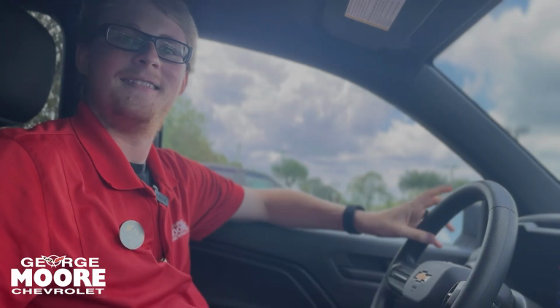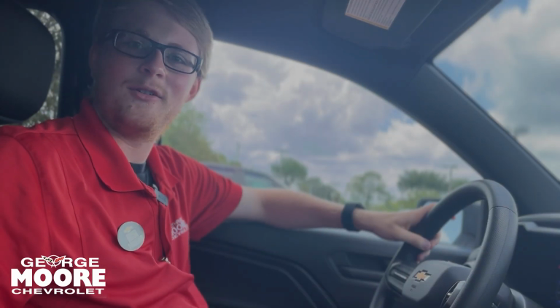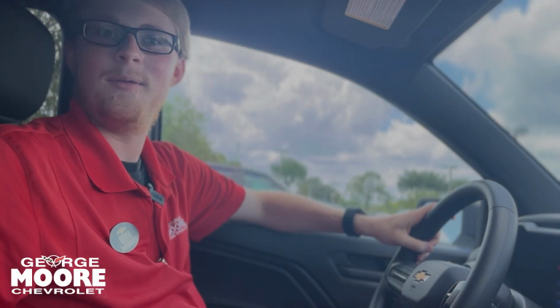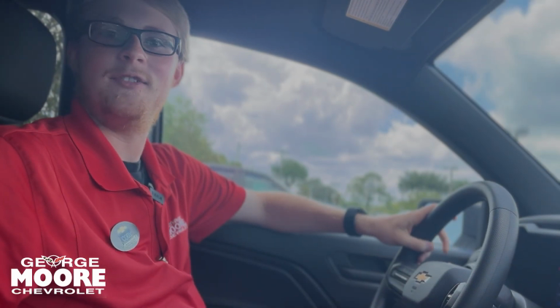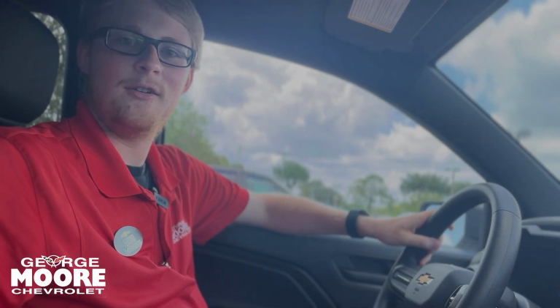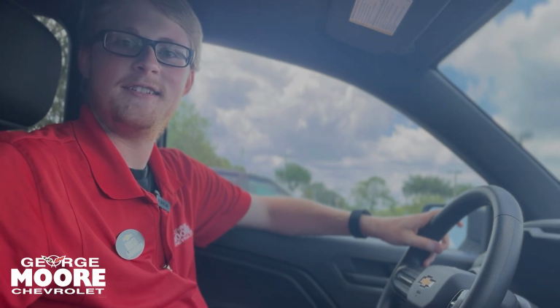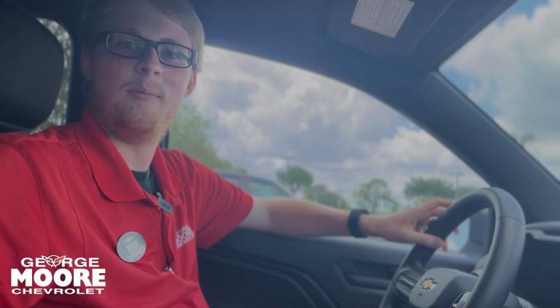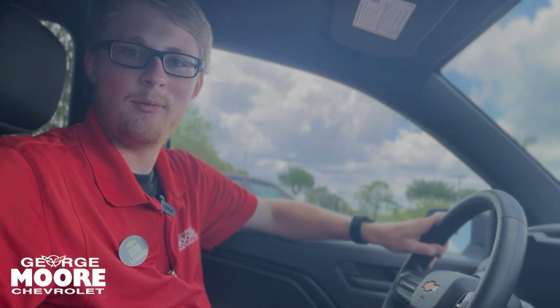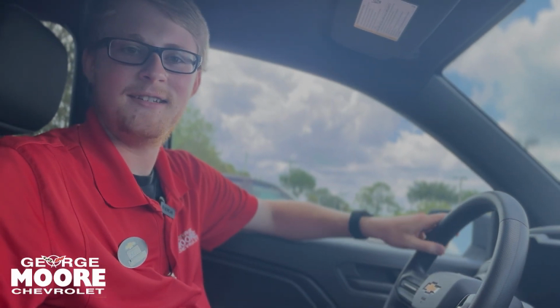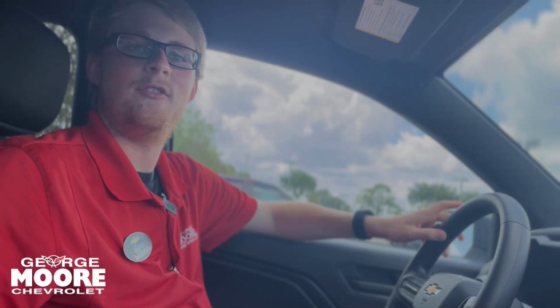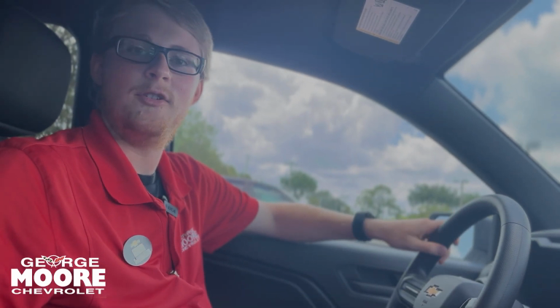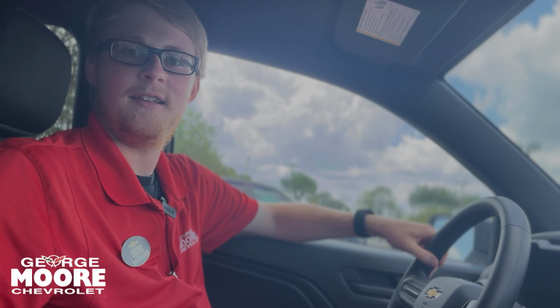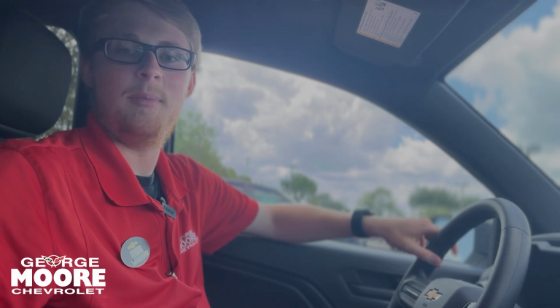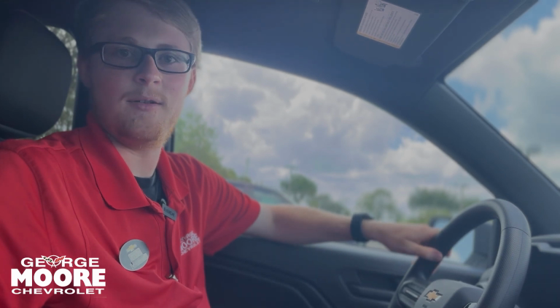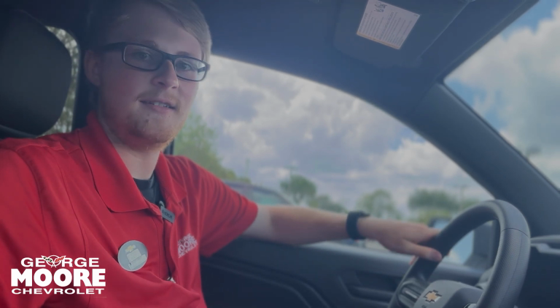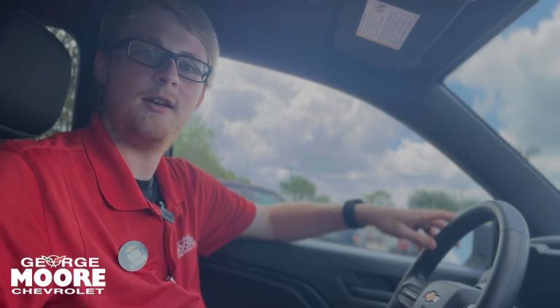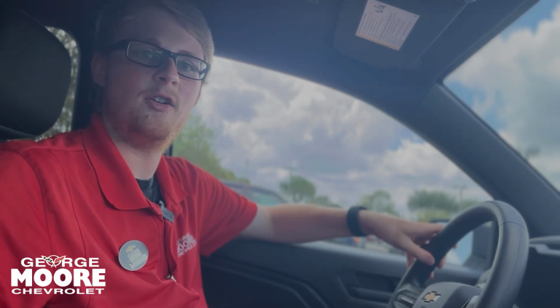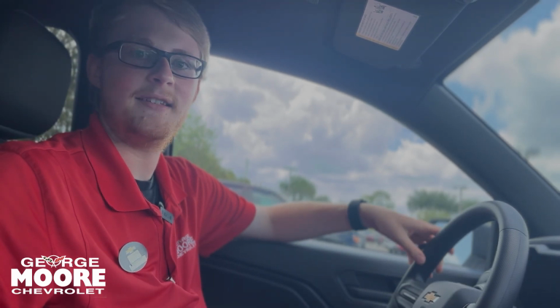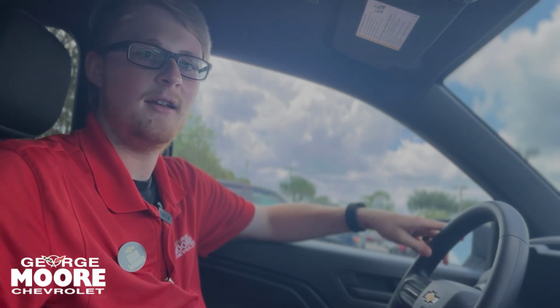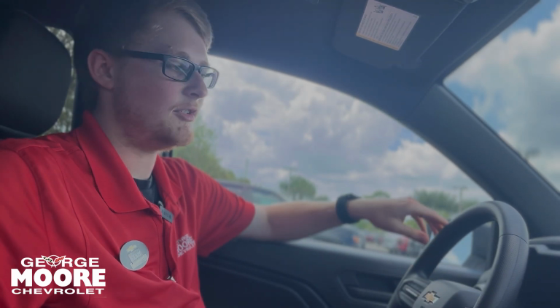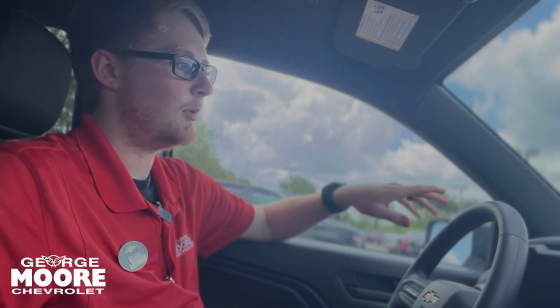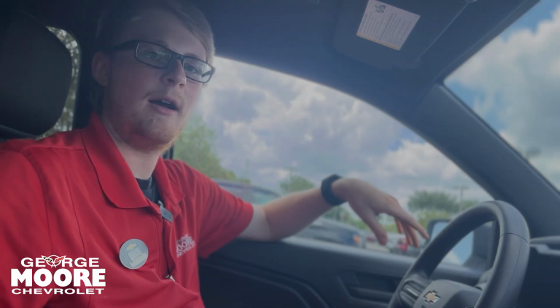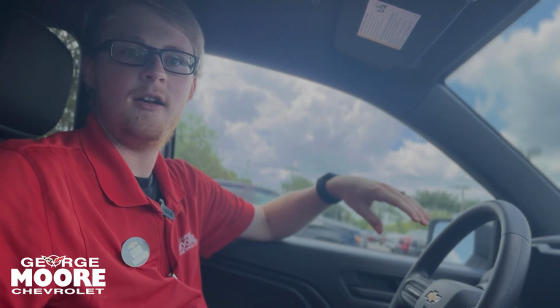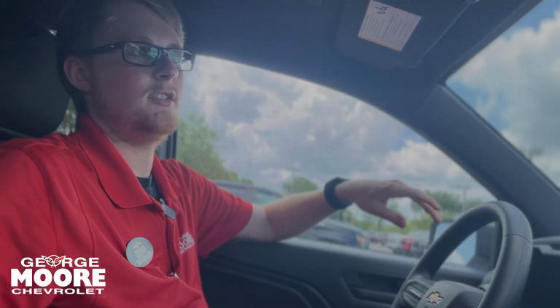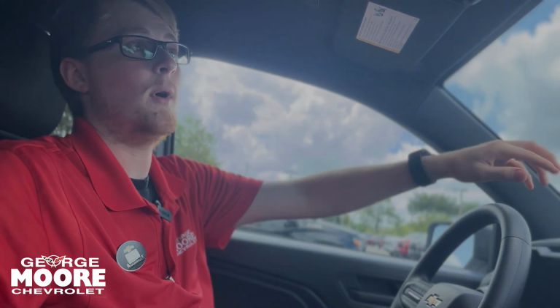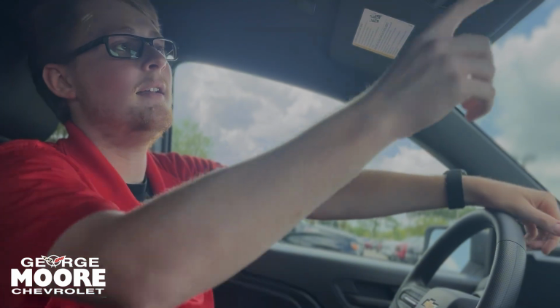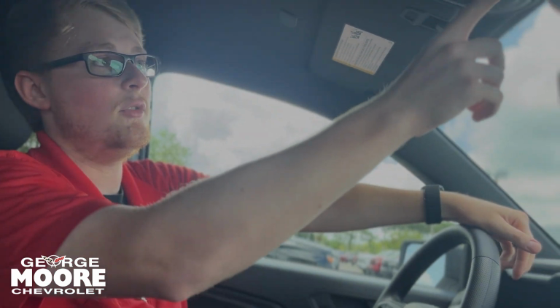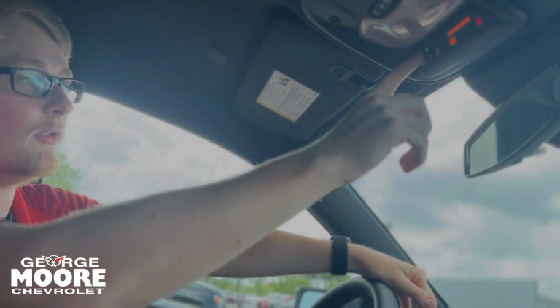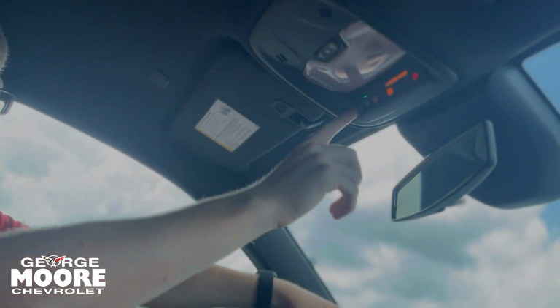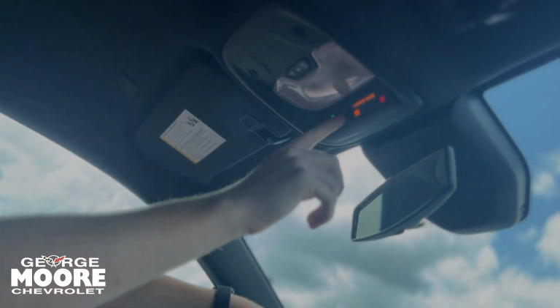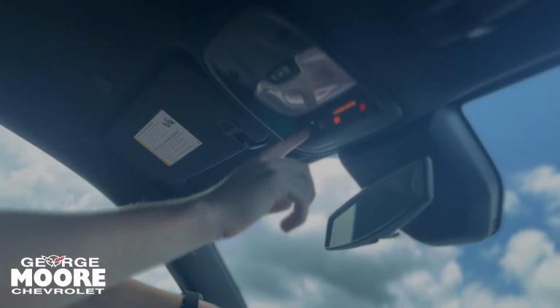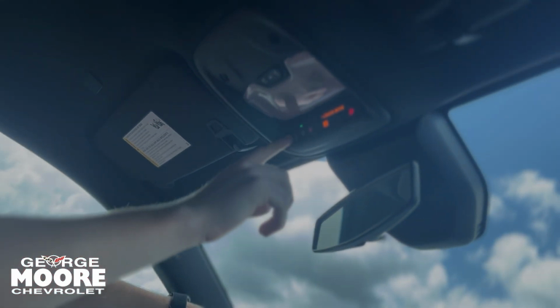This Colorado does come with Chevy's three-year 36,000 mile bumper-to-bumper warranty and their five-year 60,000 mile powertrain warranty. This does come with the turbo max engine, which produces plenty of power and can actually tow quite a lot. You do have your OnStar services on top right up here.